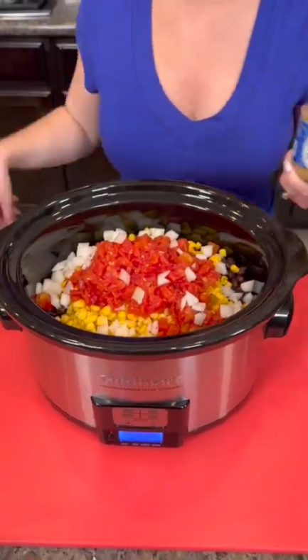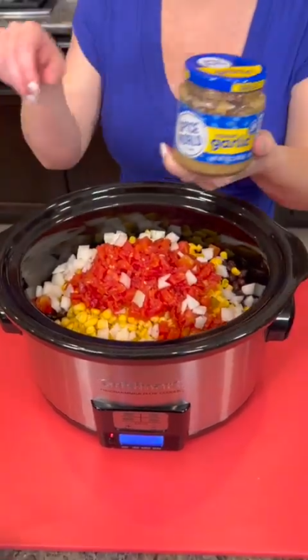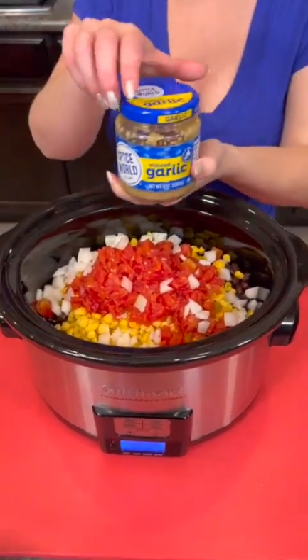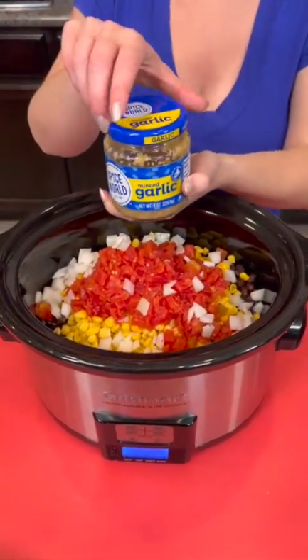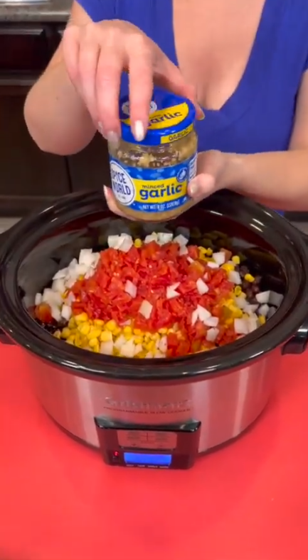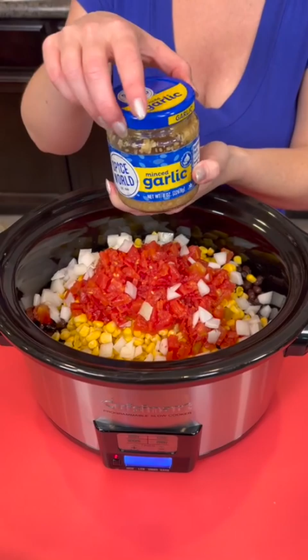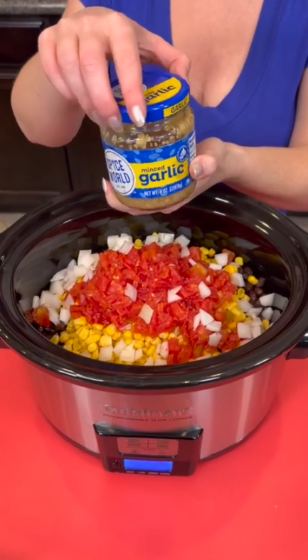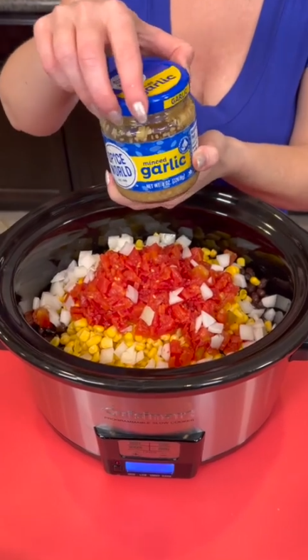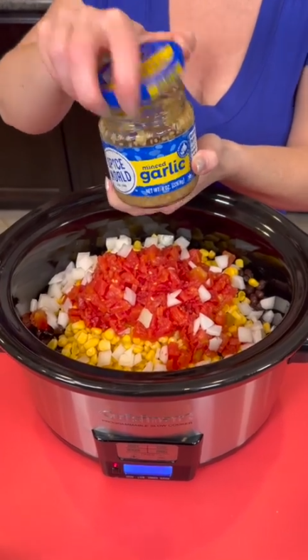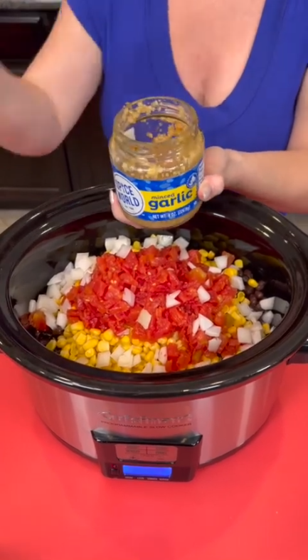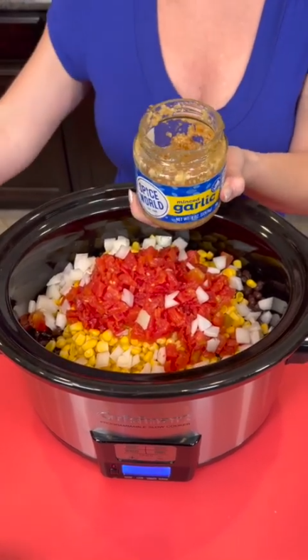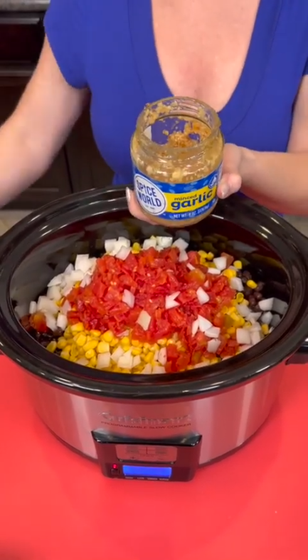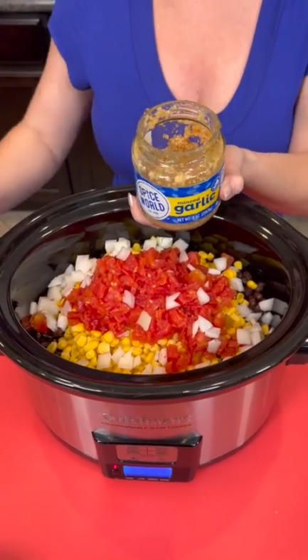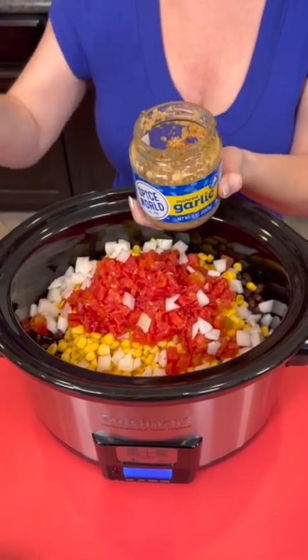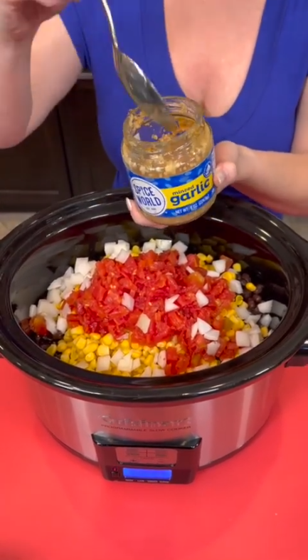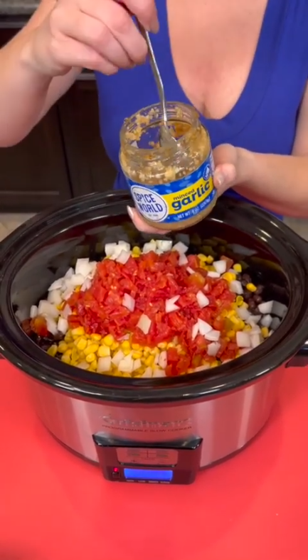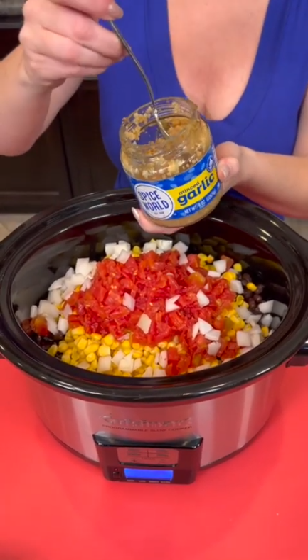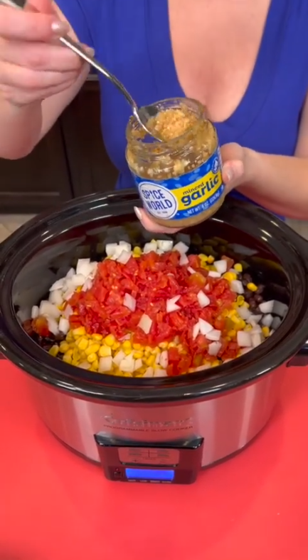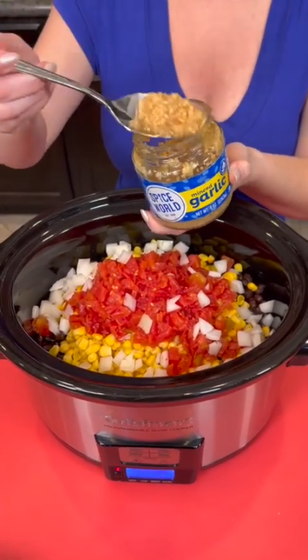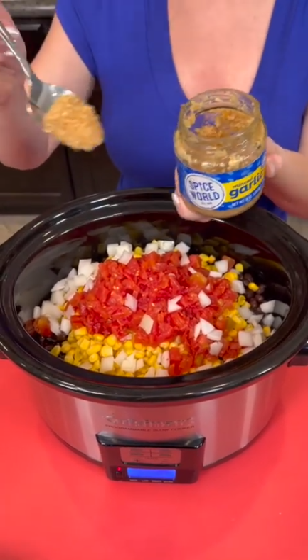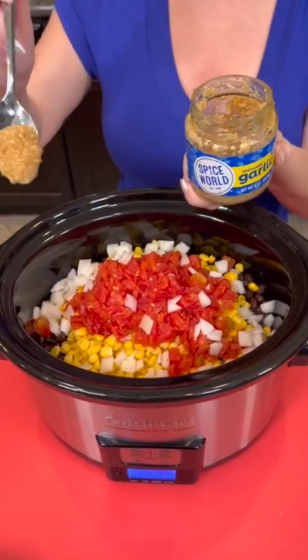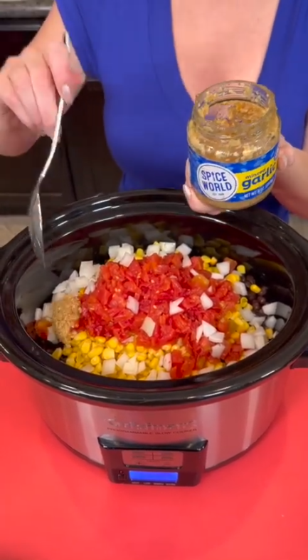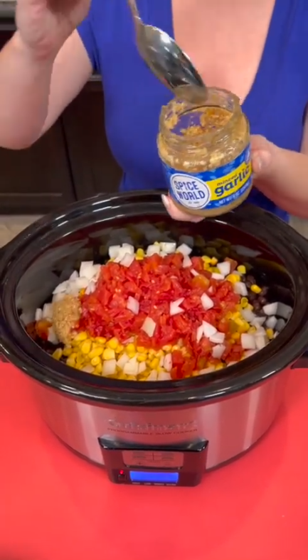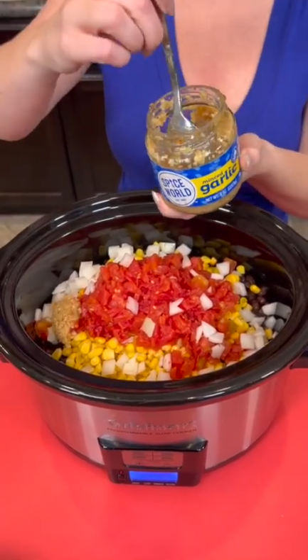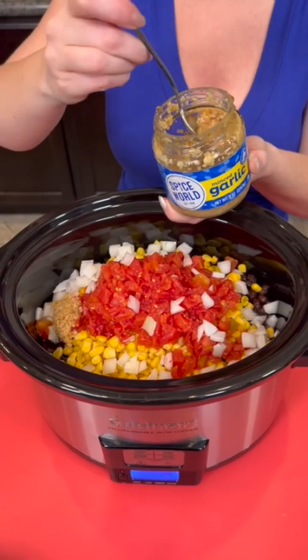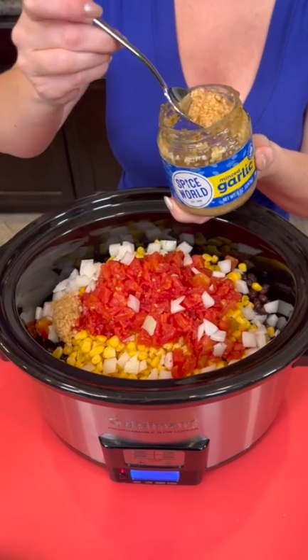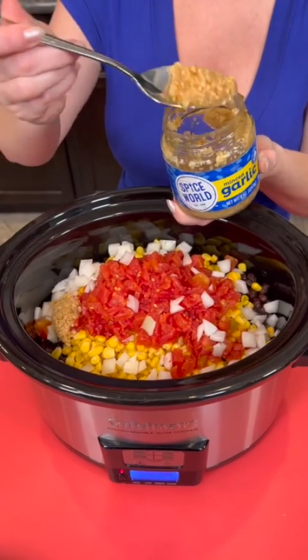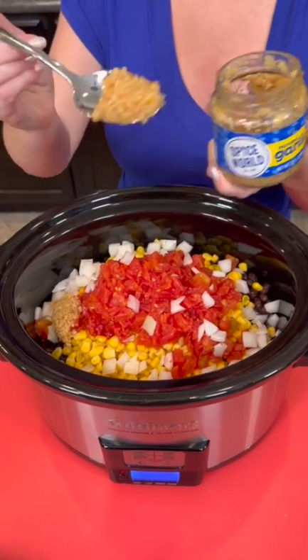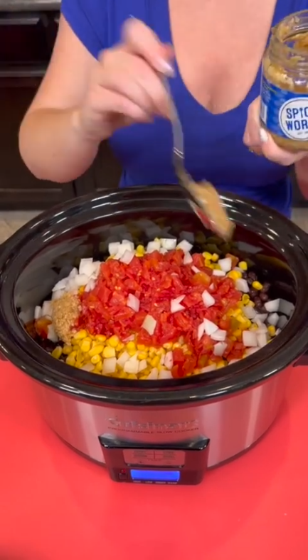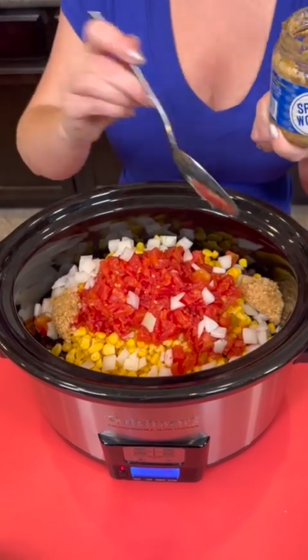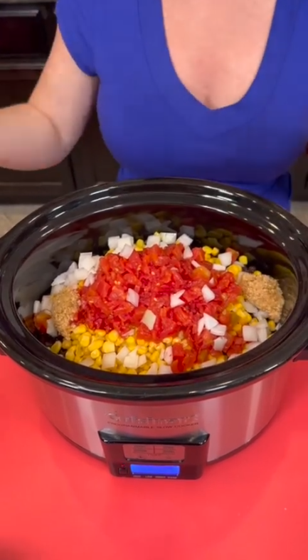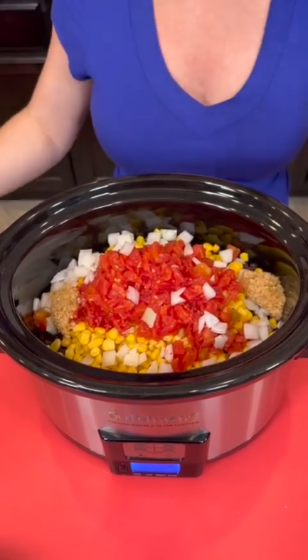Now we're gonna add a little bit of garlic. I'm just using the jarred garlic to keep this quick and easy, but you could use fresh for sure on this one. I'm using about two tablespoons.